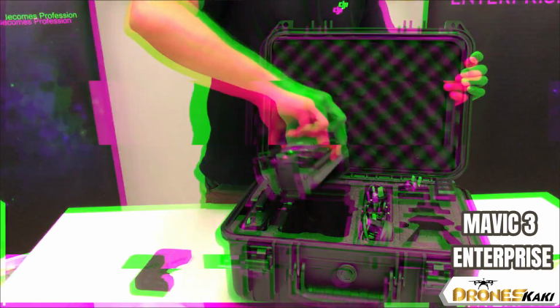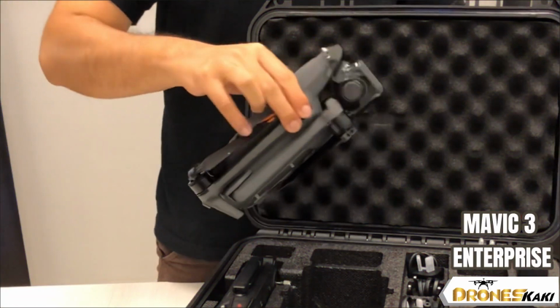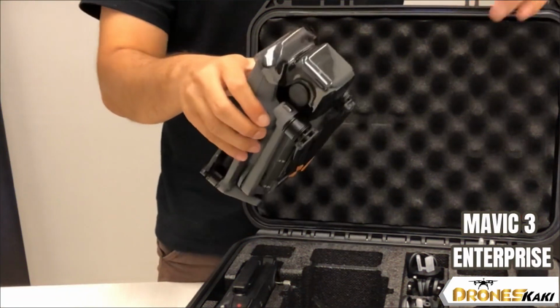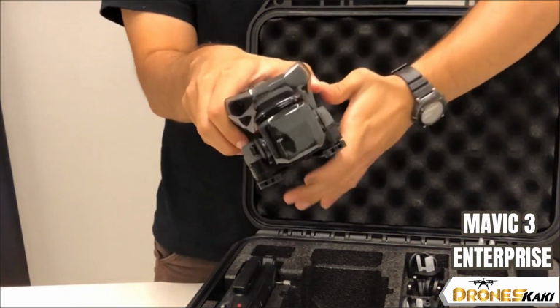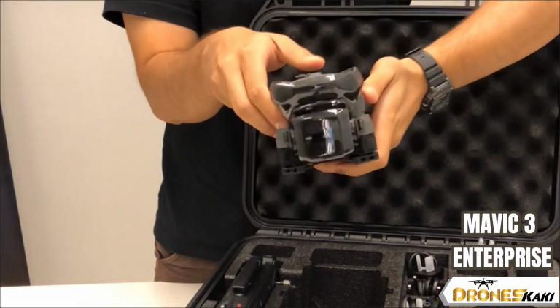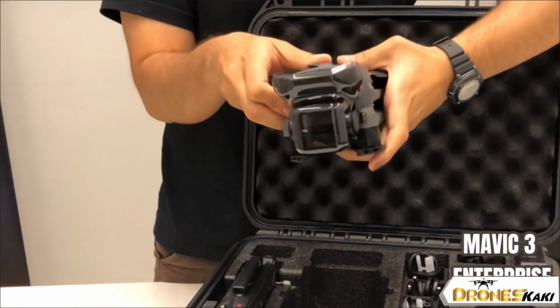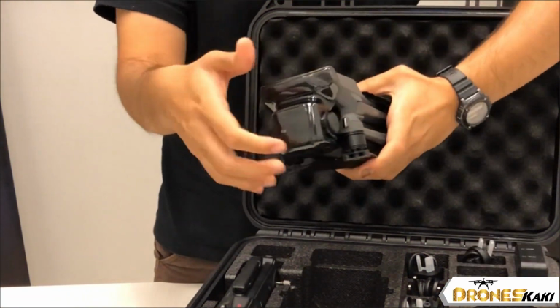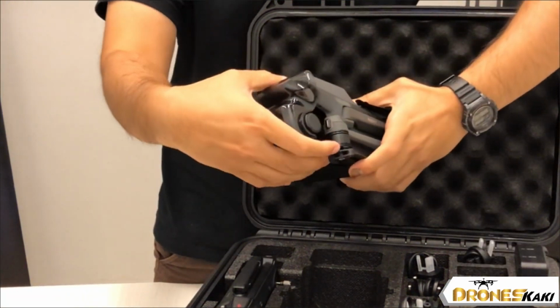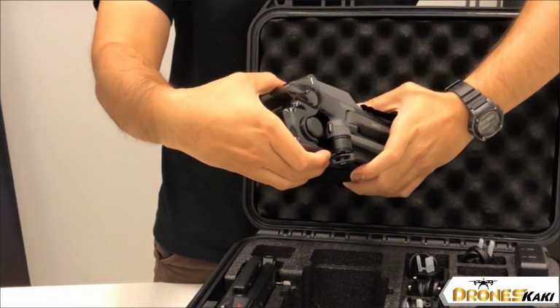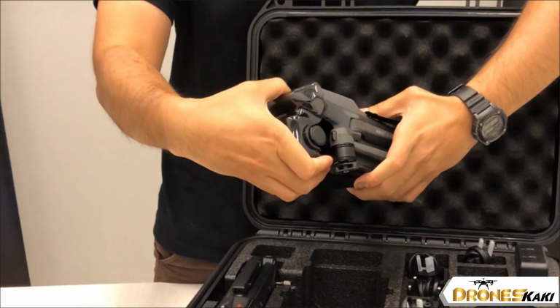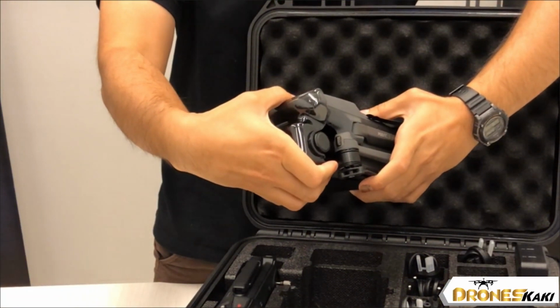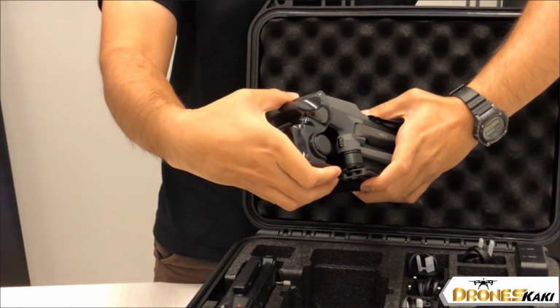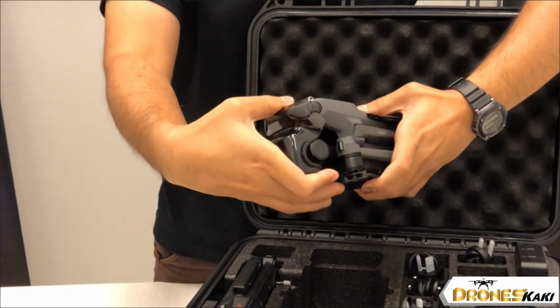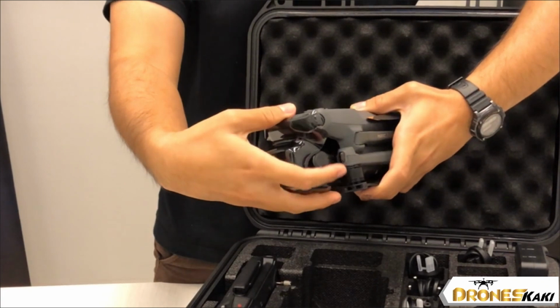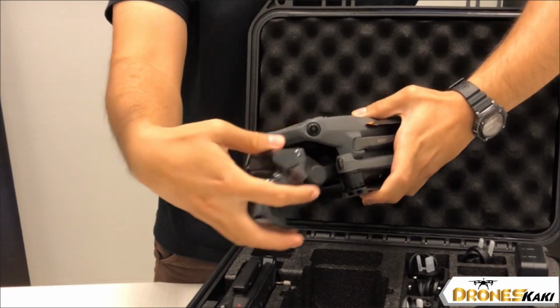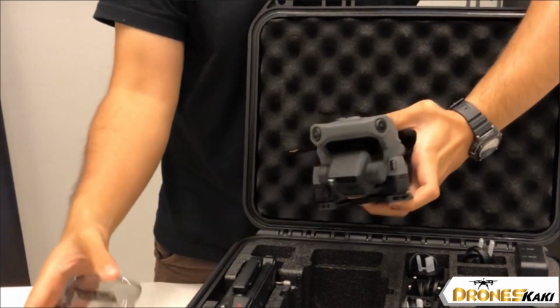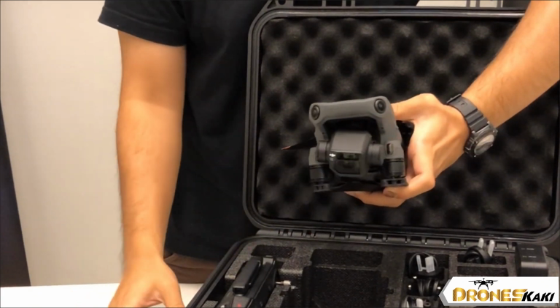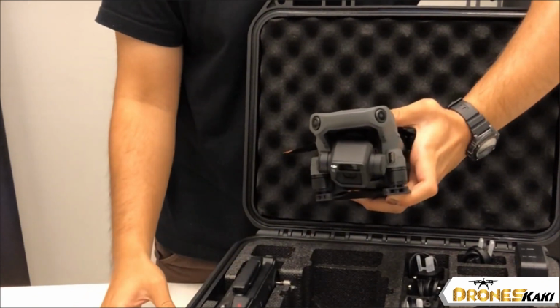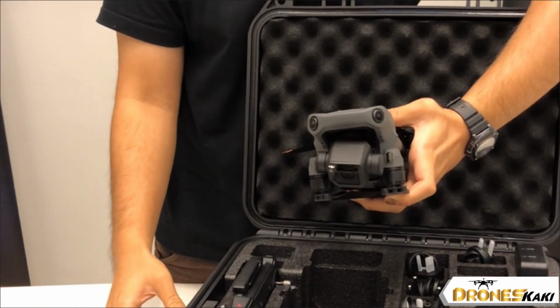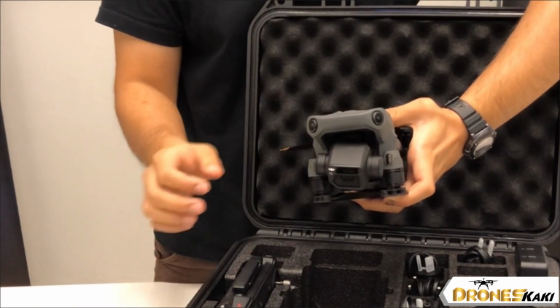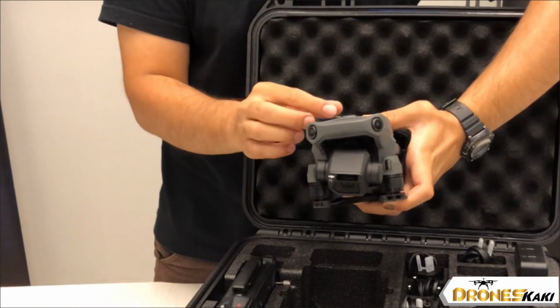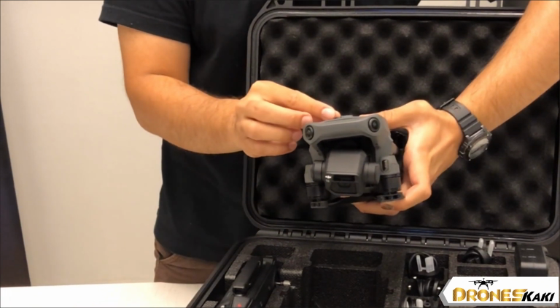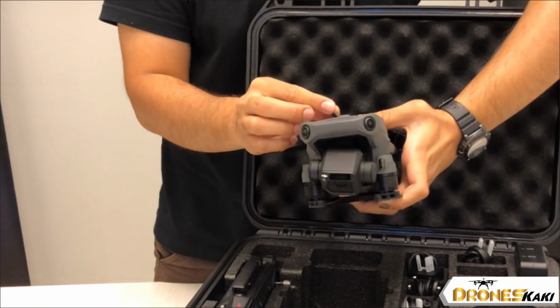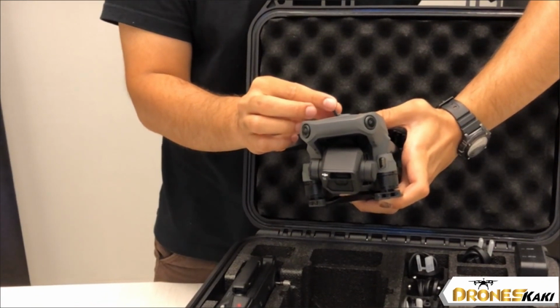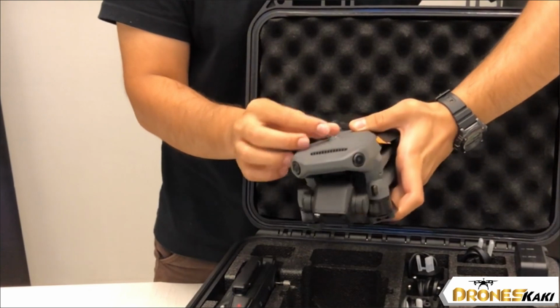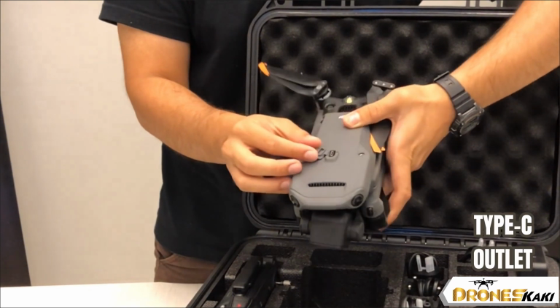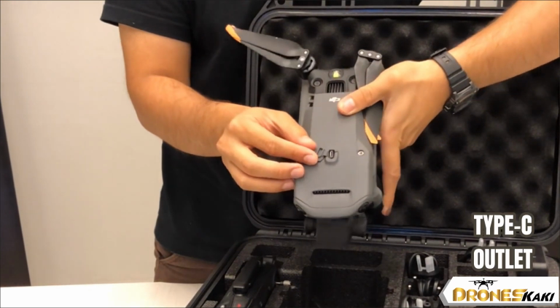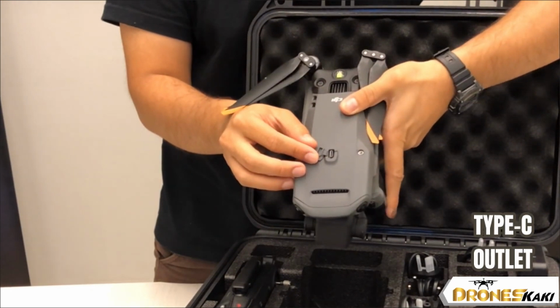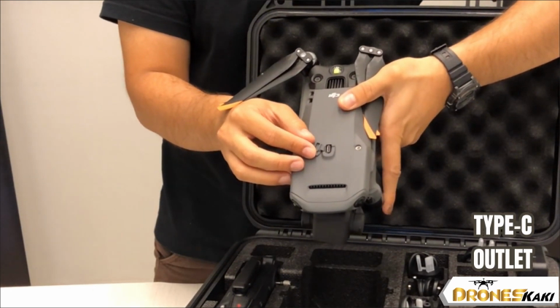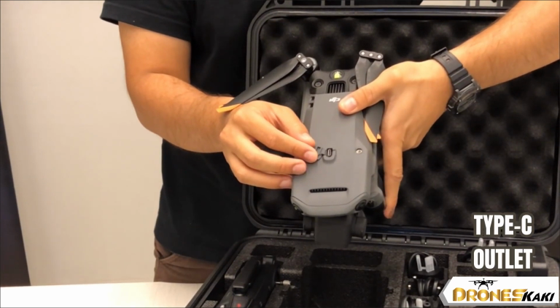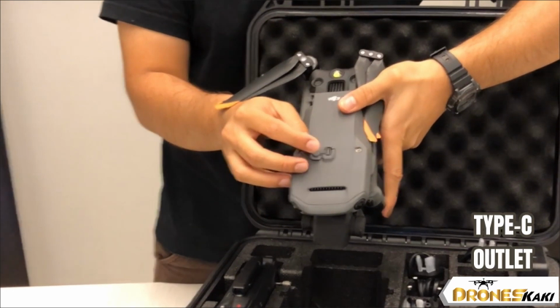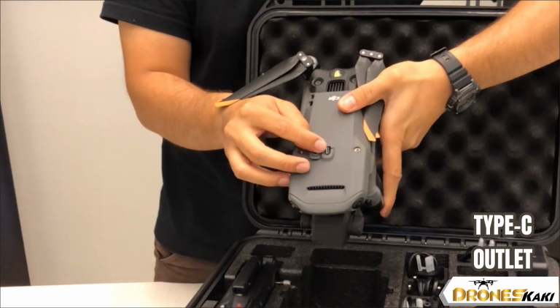It is basically the same as the Mavic 3 Pro except that it has much better specifications, and it also has an output port for you to place an additional accessory.